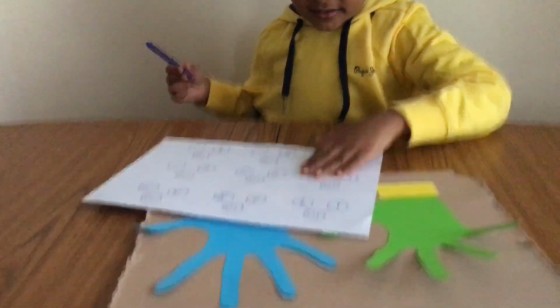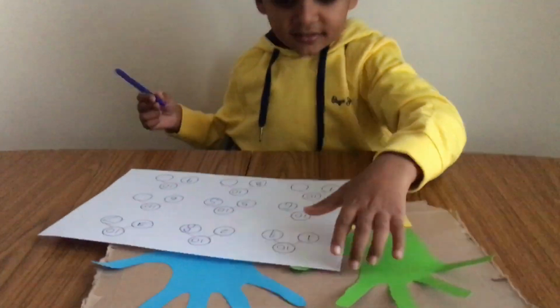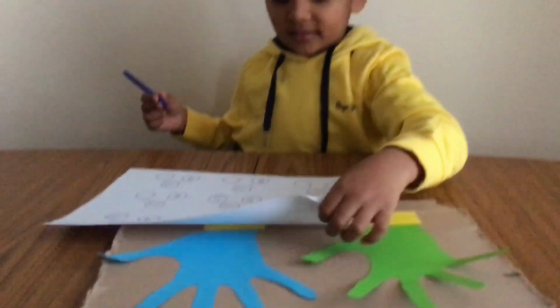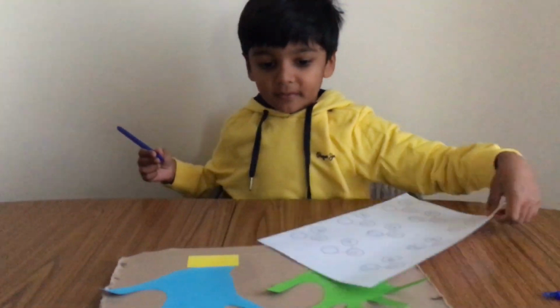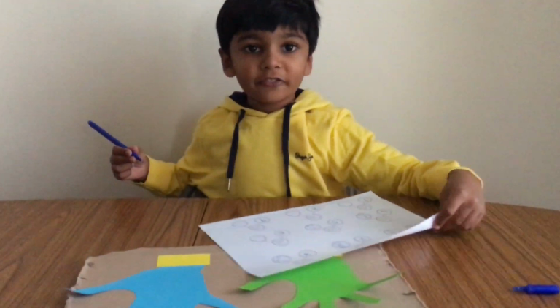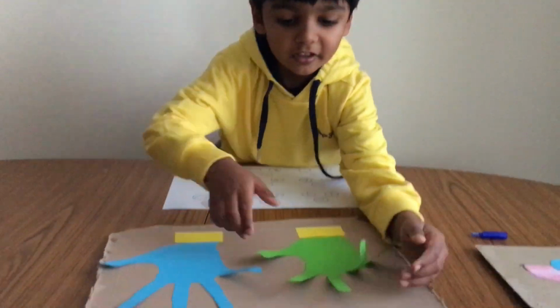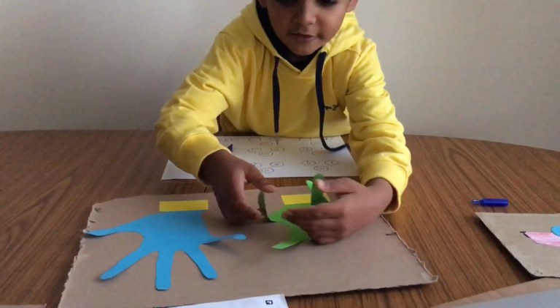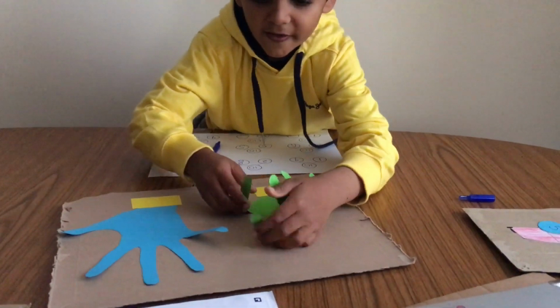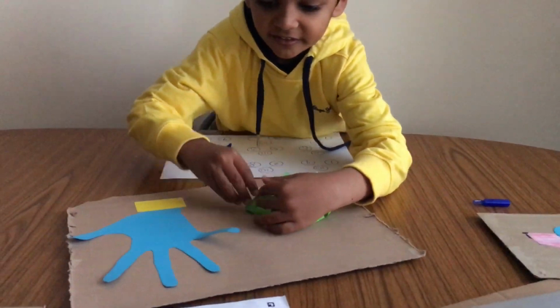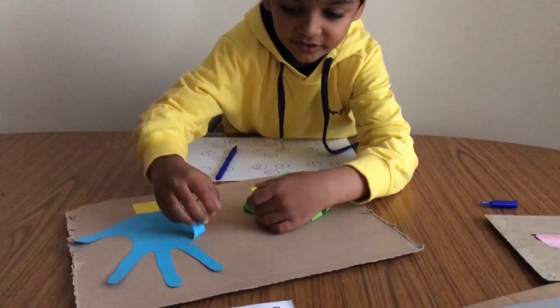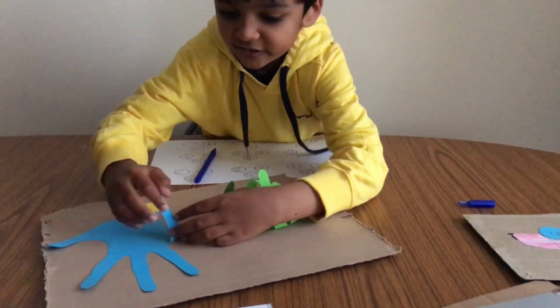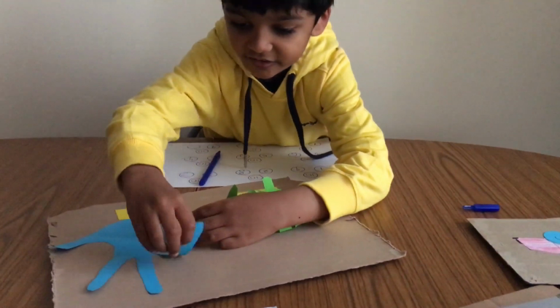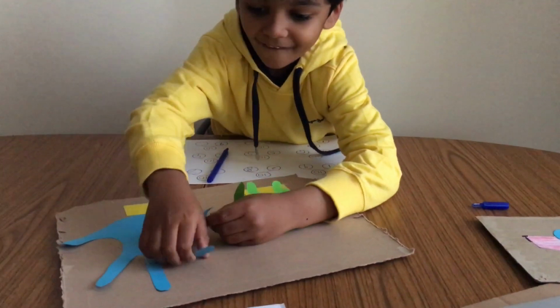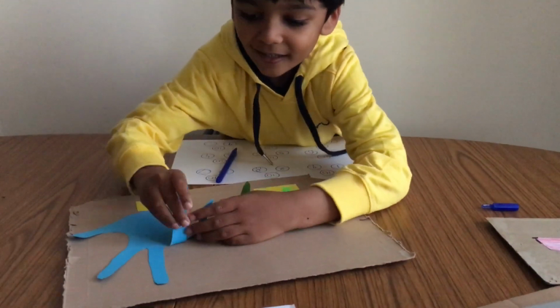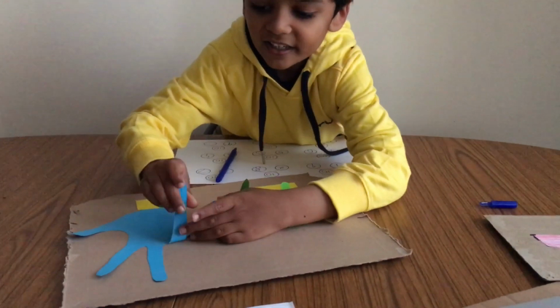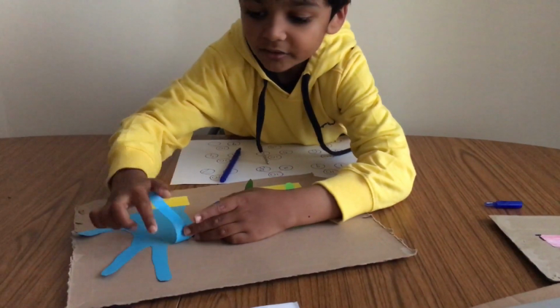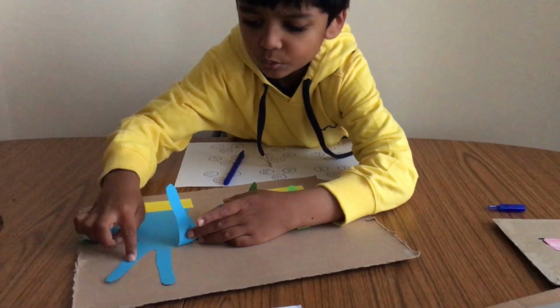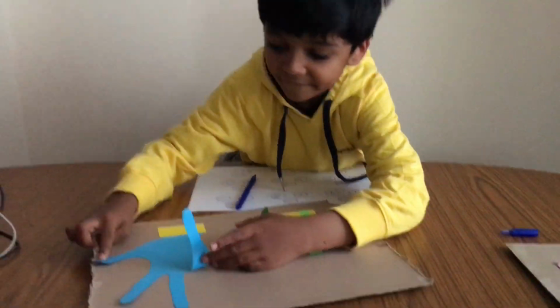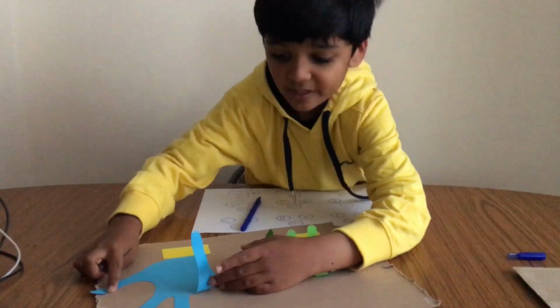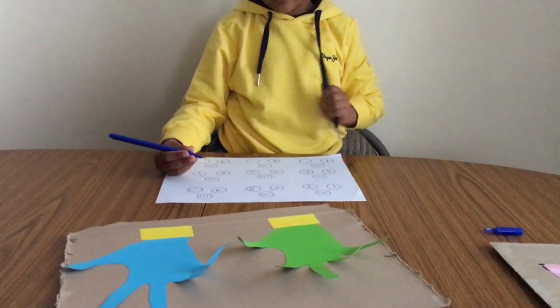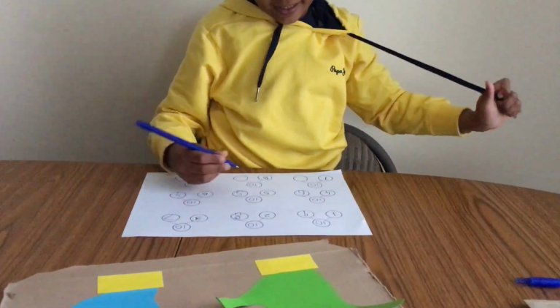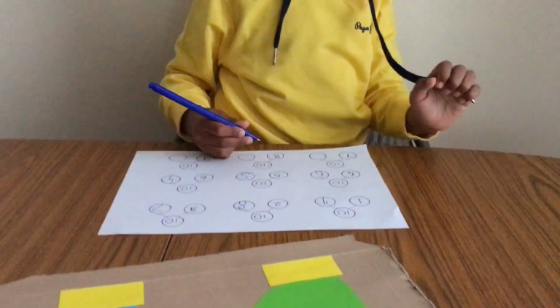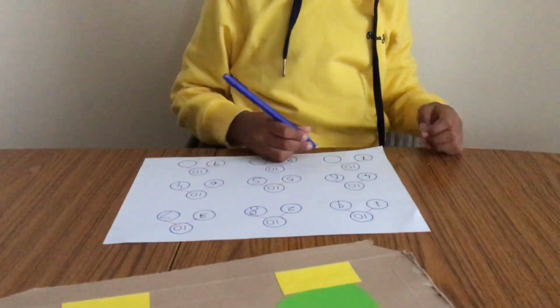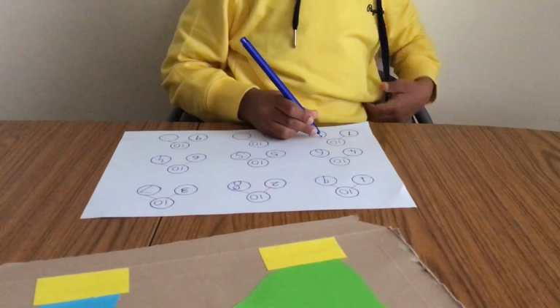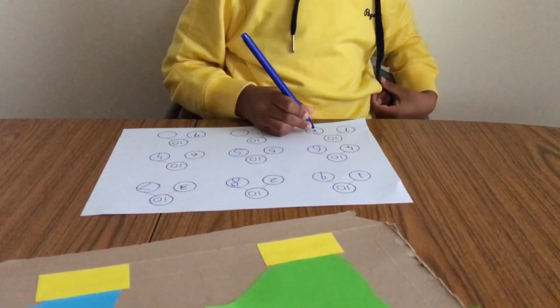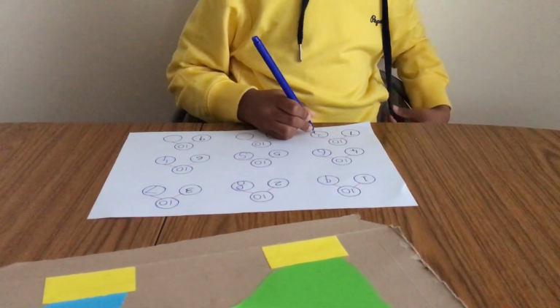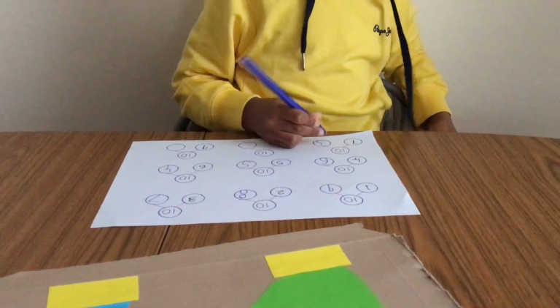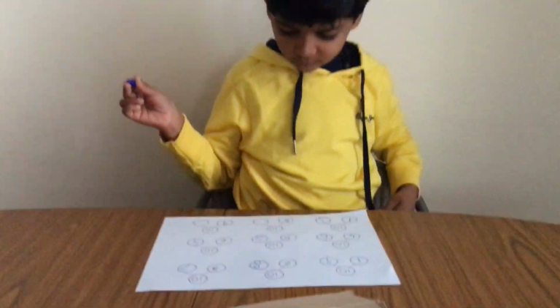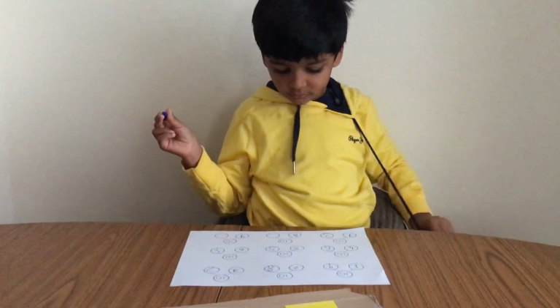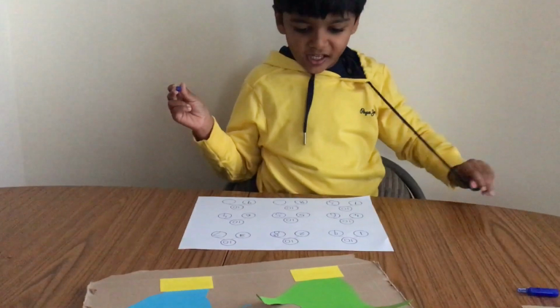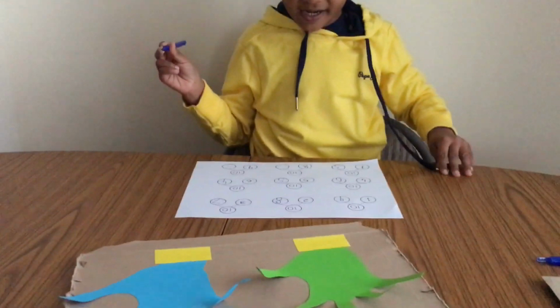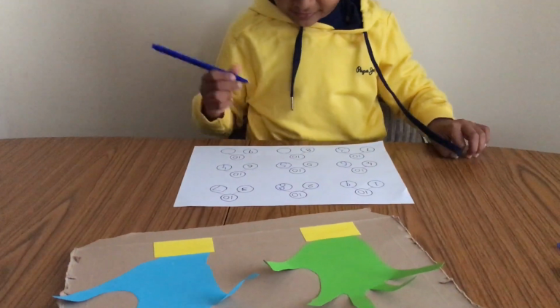Knowing these with confidence allows kids to develop strategies for solving more complicated mental problems. Using fingers is the best place to start until confidence is there.